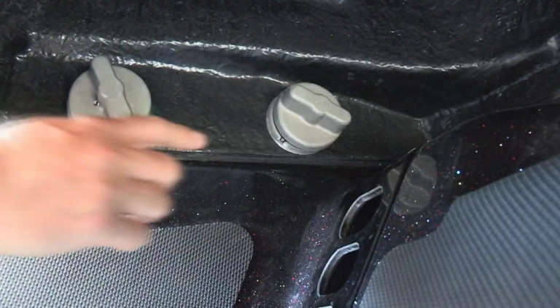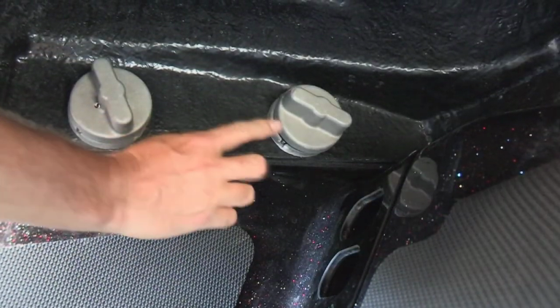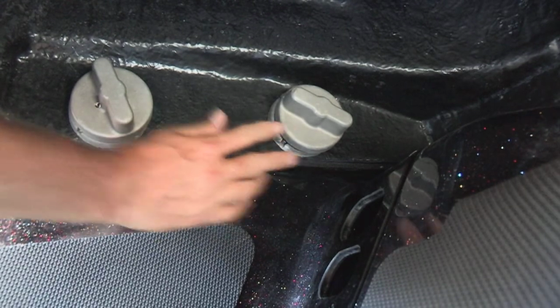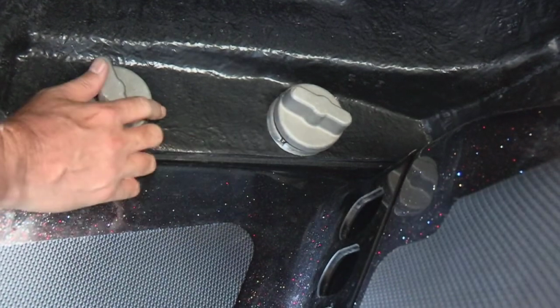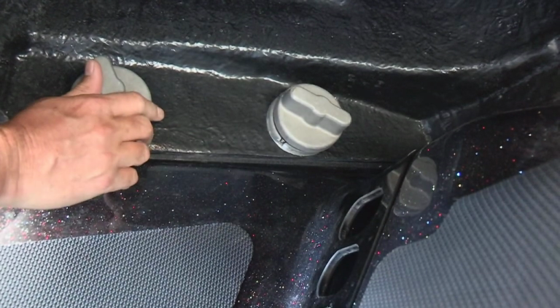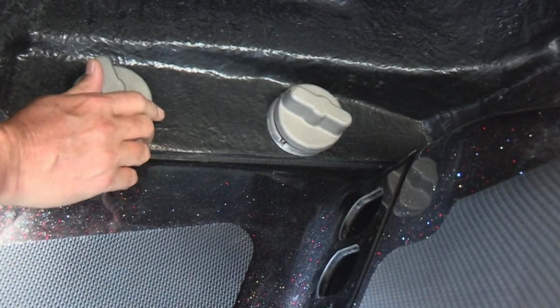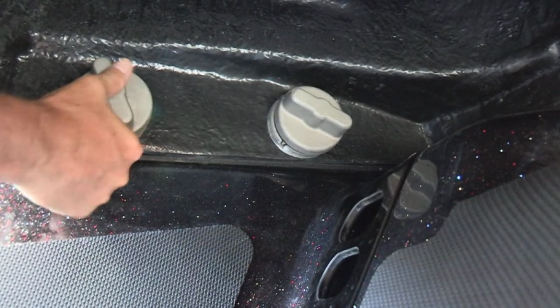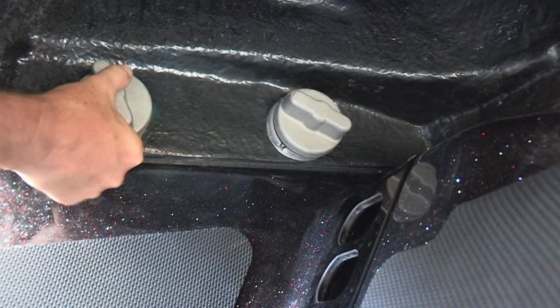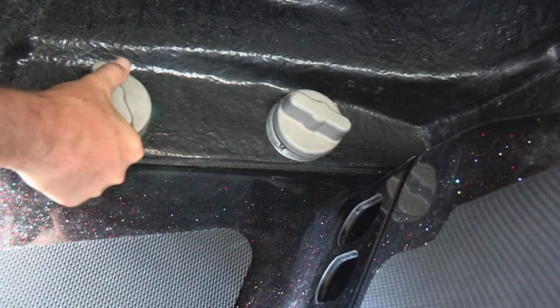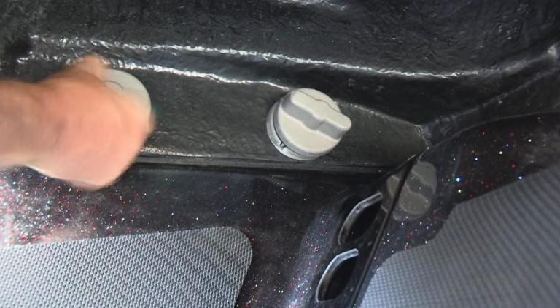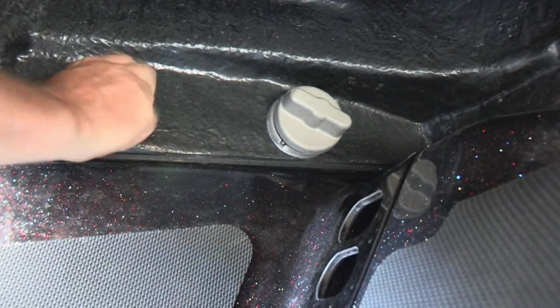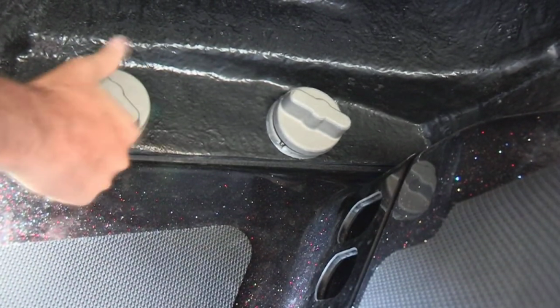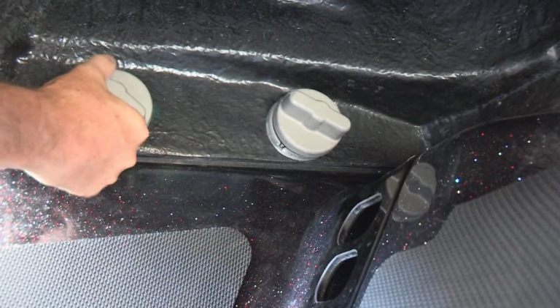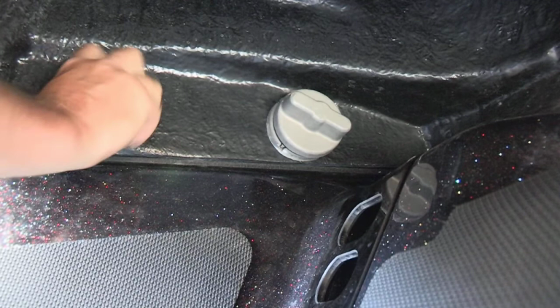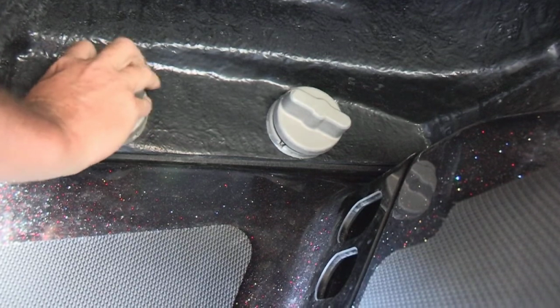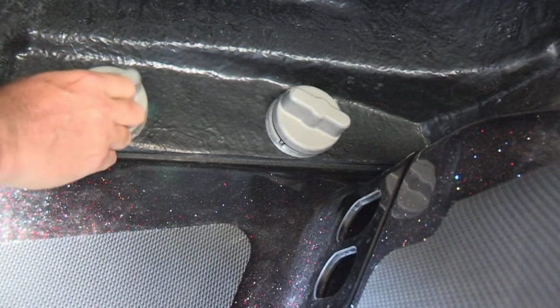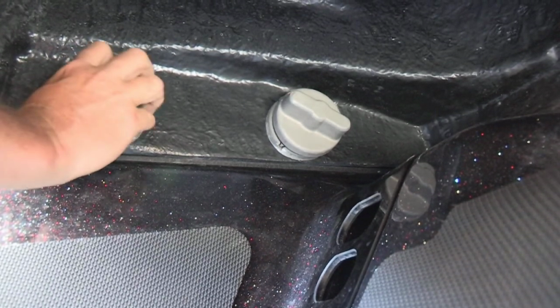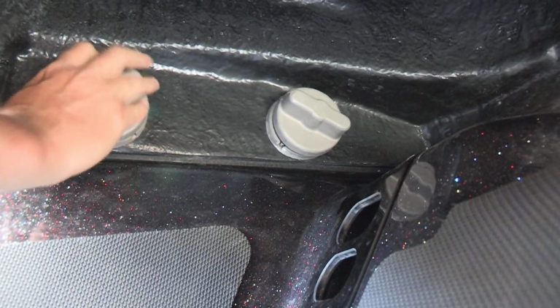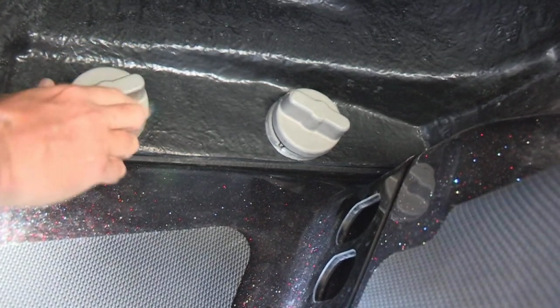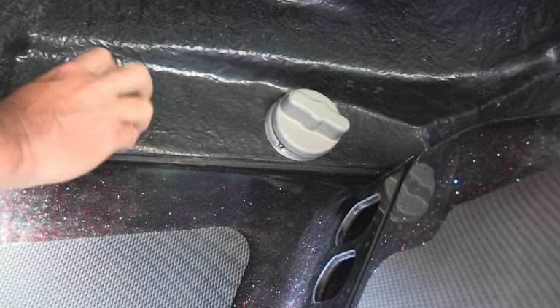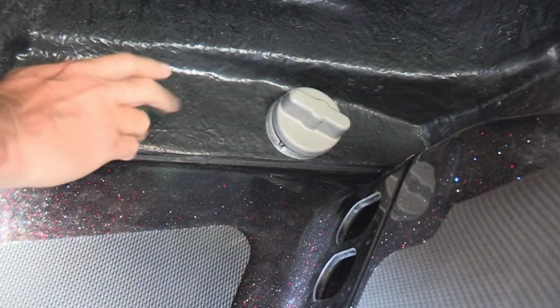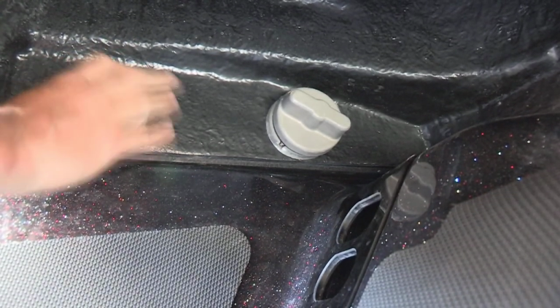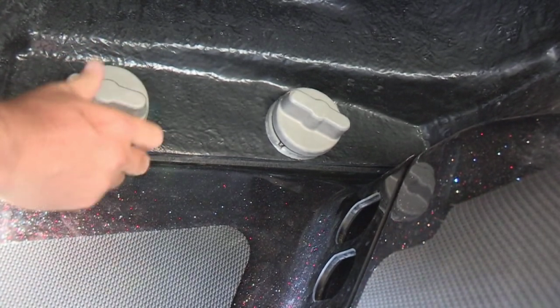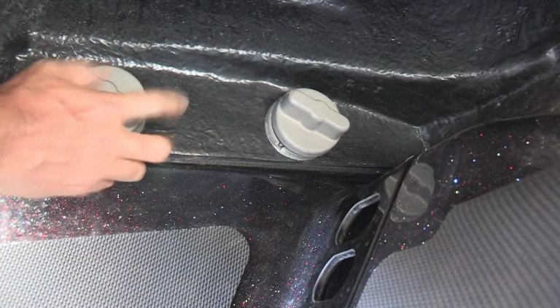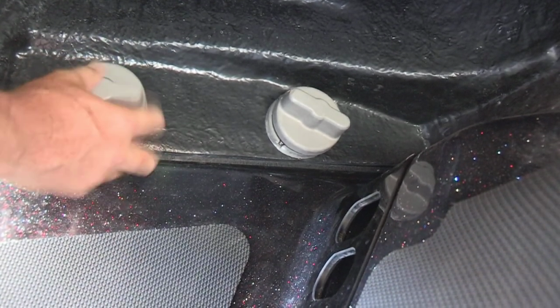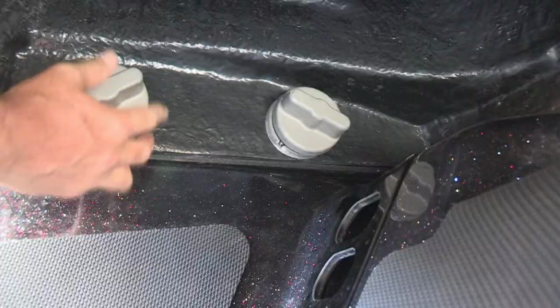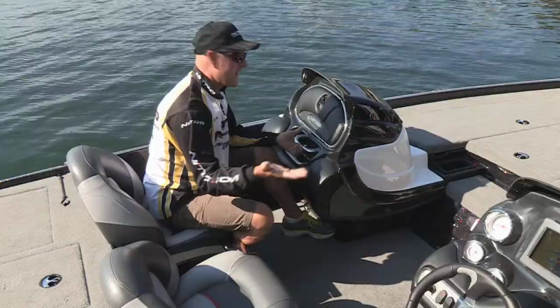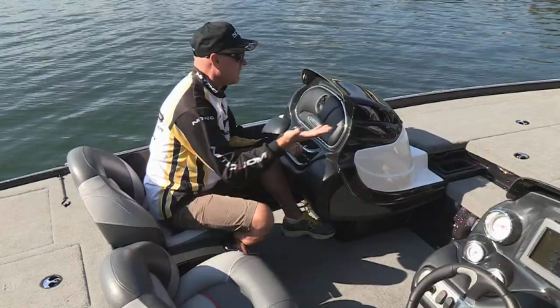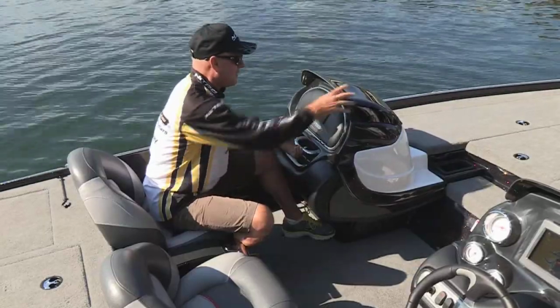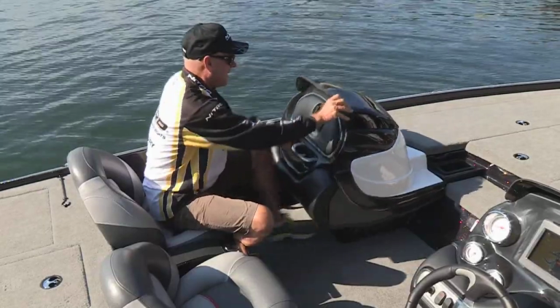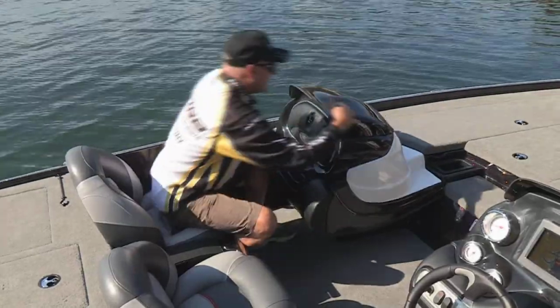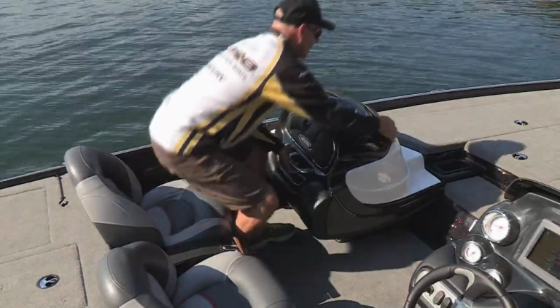Underneath here, you just loosen these three screws. They're real easy. They pop out. They don't even fall completely off — they're attached to the inside of the console, so you can loosen all three of these. Once you do that, it's very simple. This thing comes completely loose.